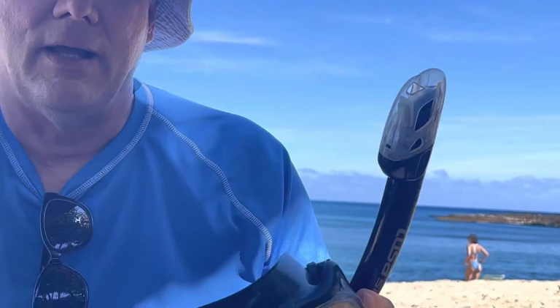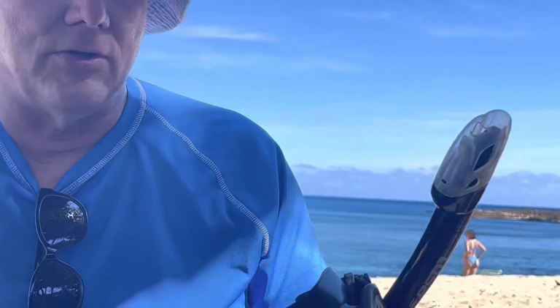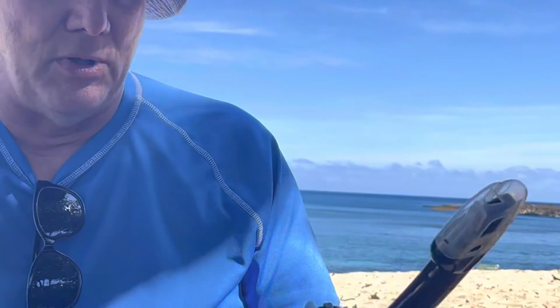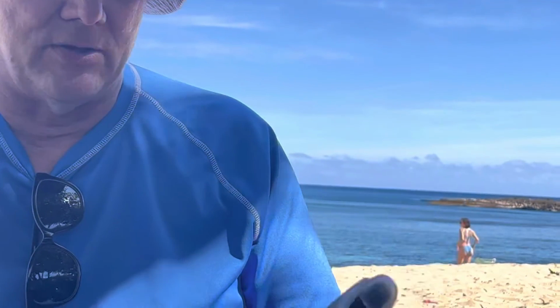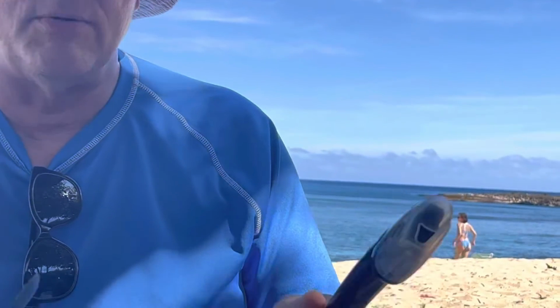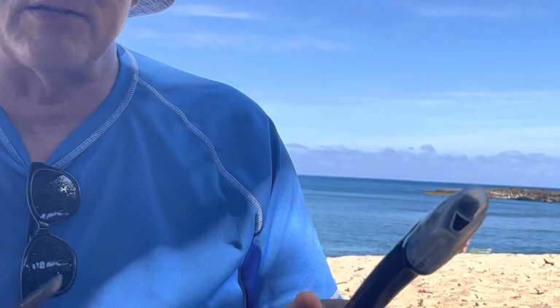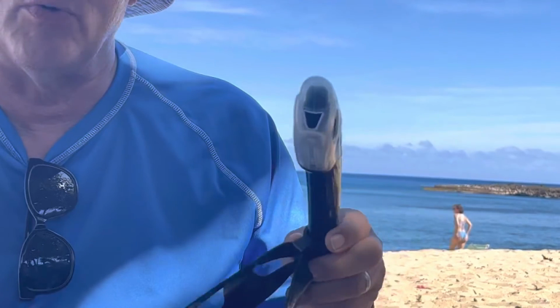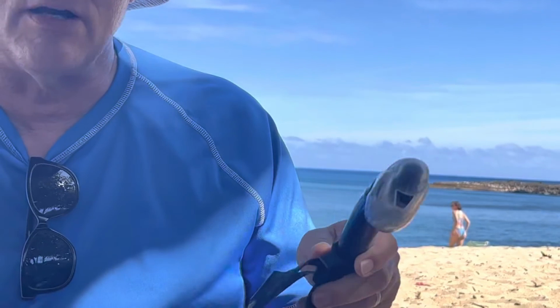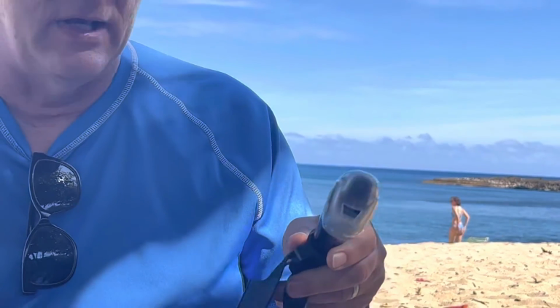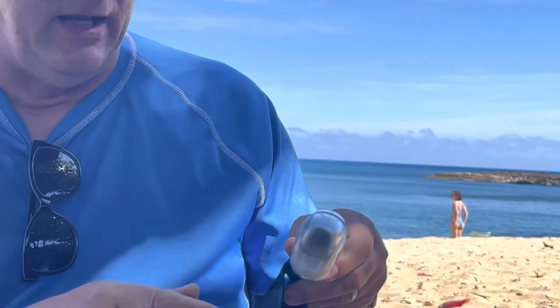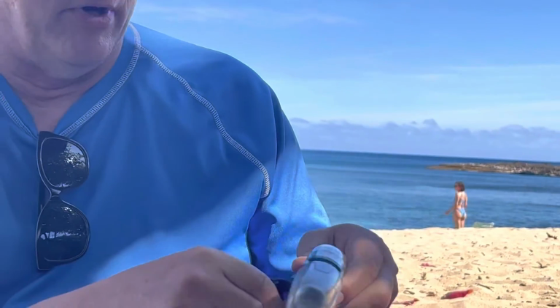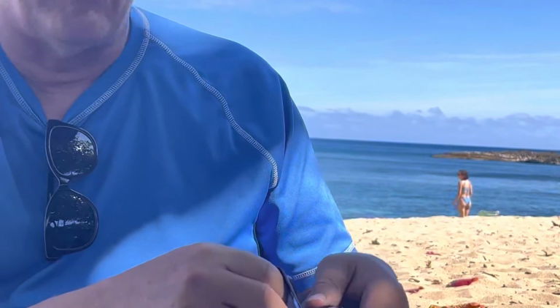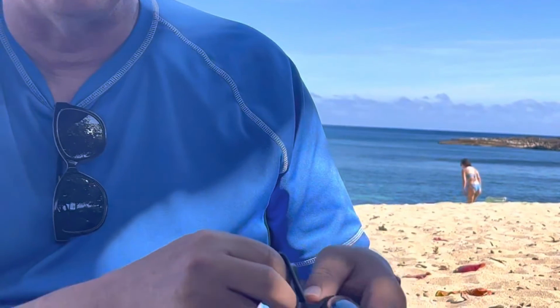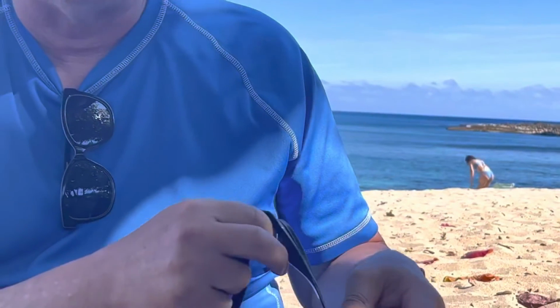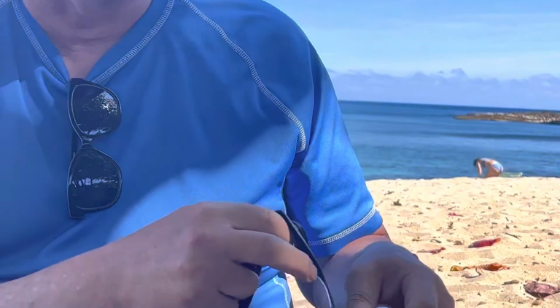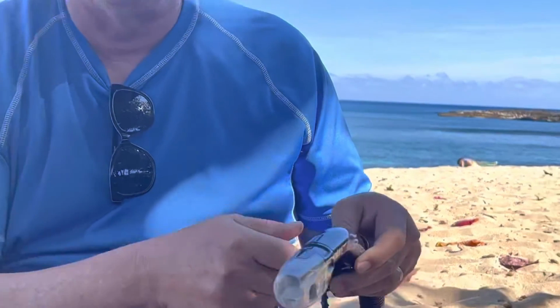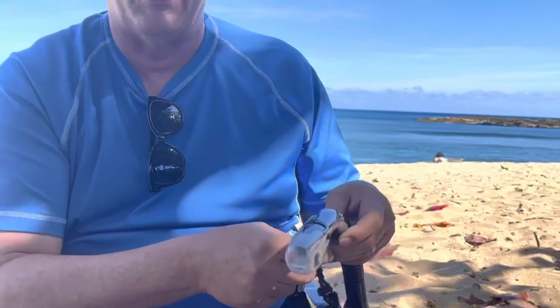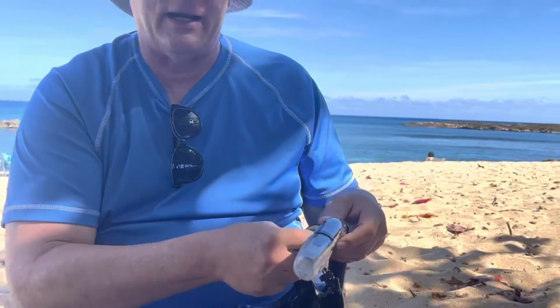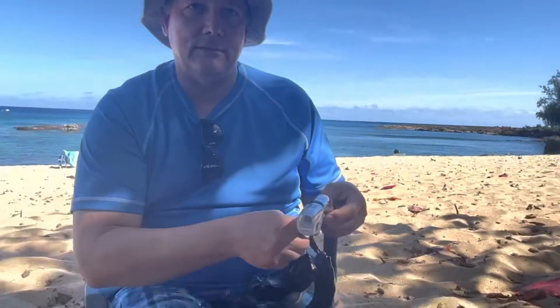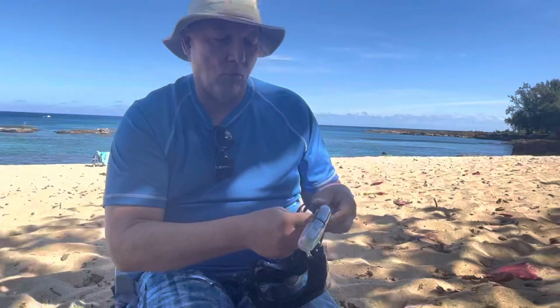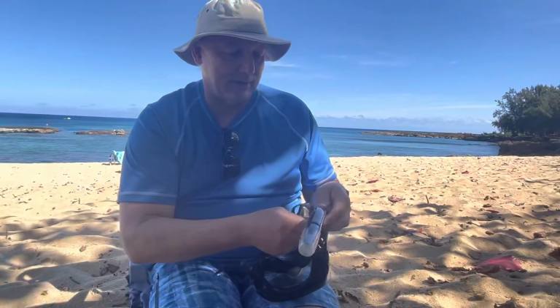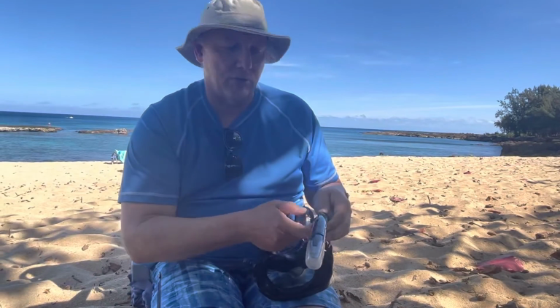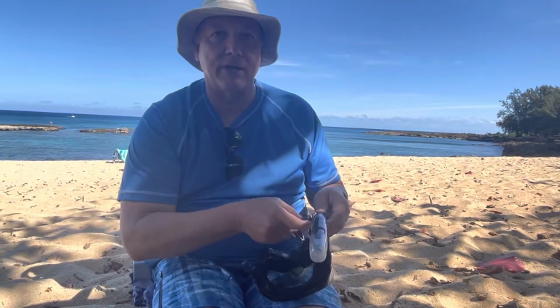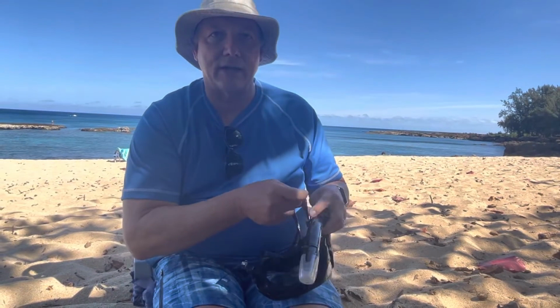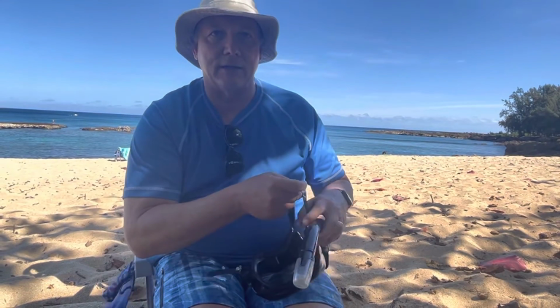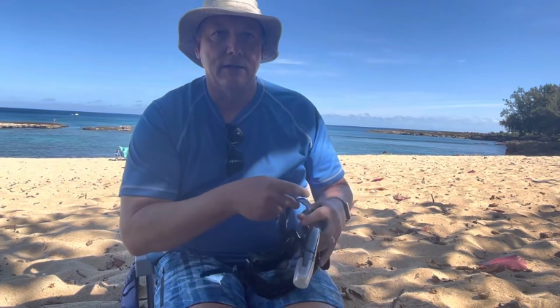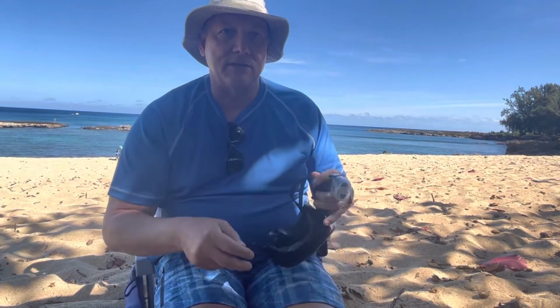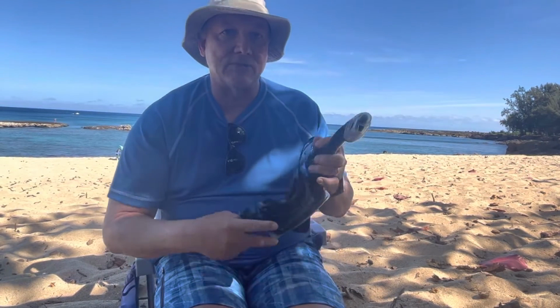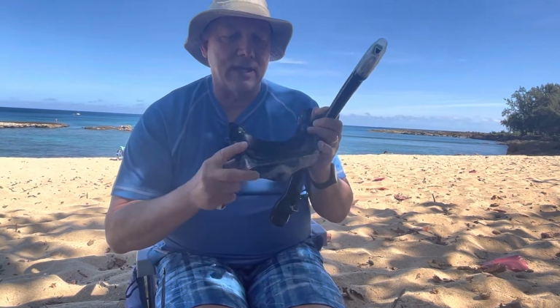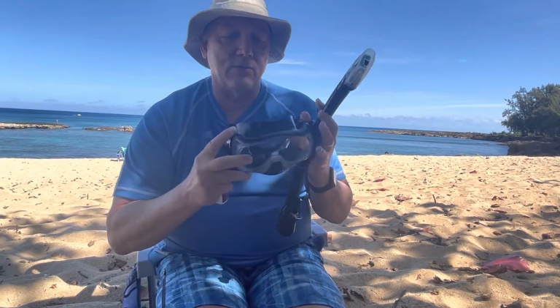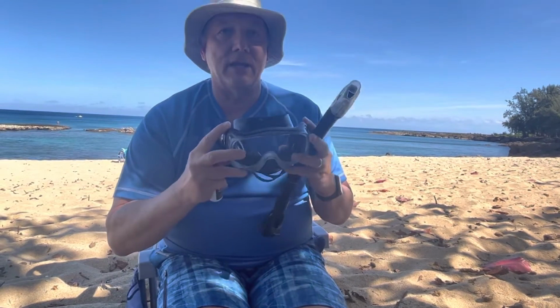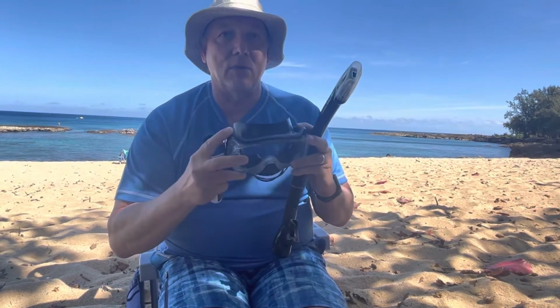You'll see people get those cheap masks for $20 and they run into the water and they panic. Water gets in the snorkel and they don't know how to clear it. A good mask with purge features makes for an easy way to get in the water.